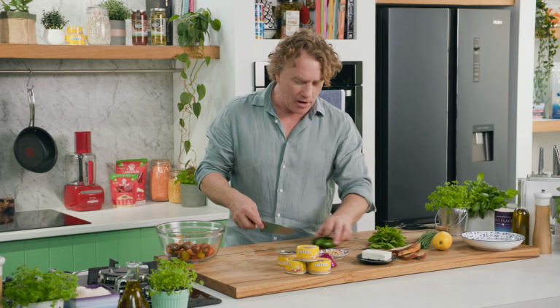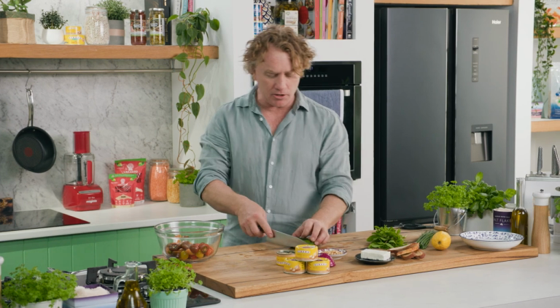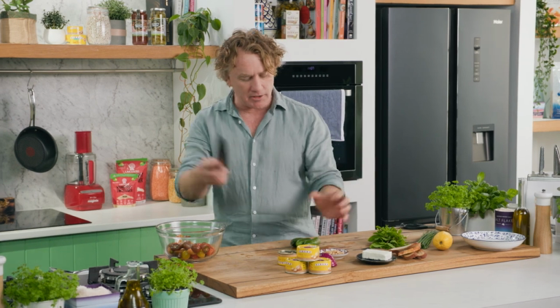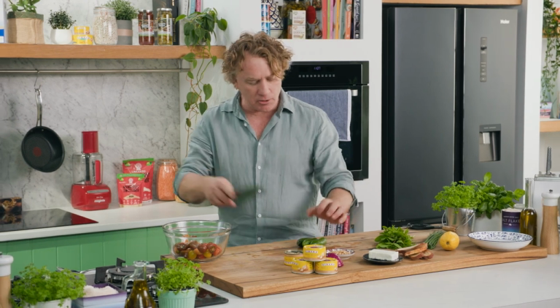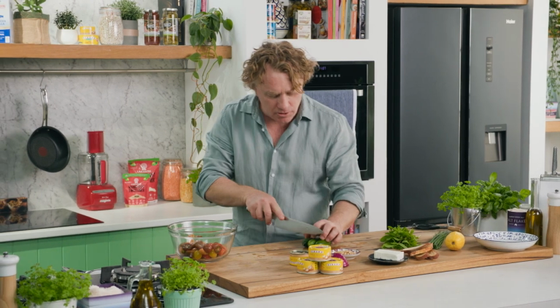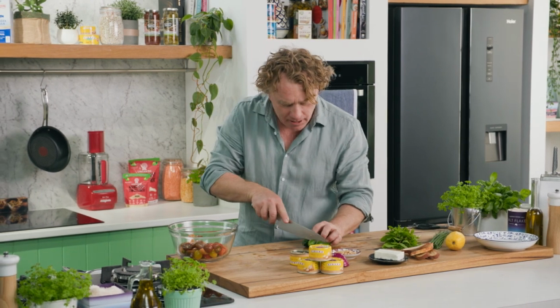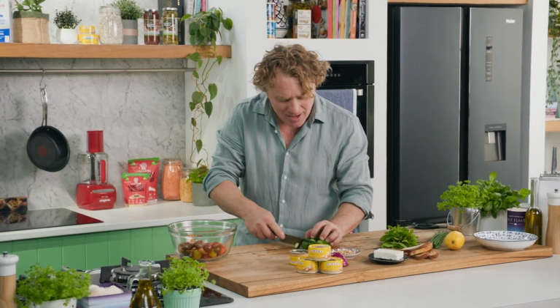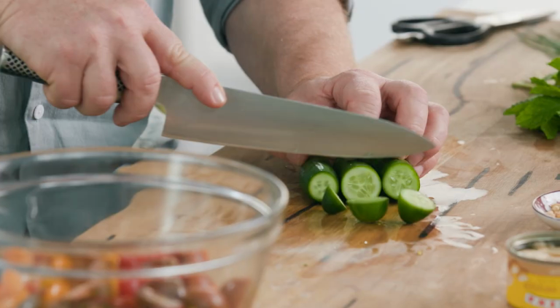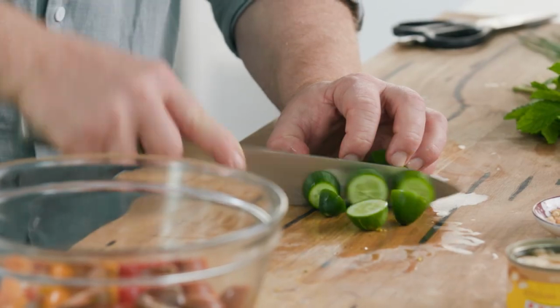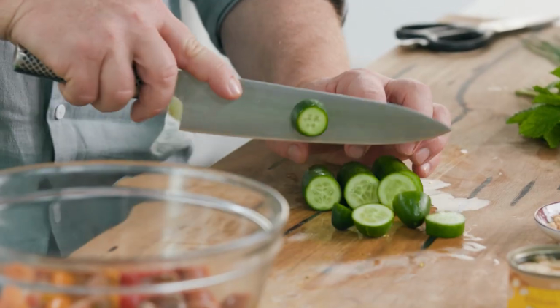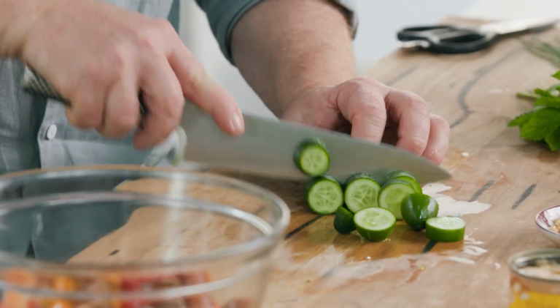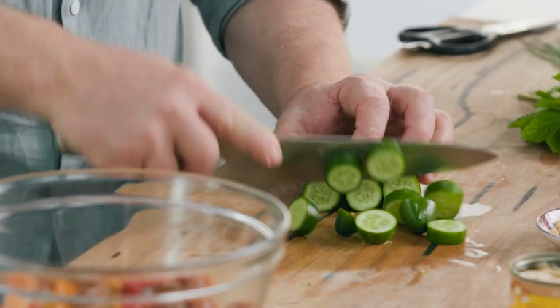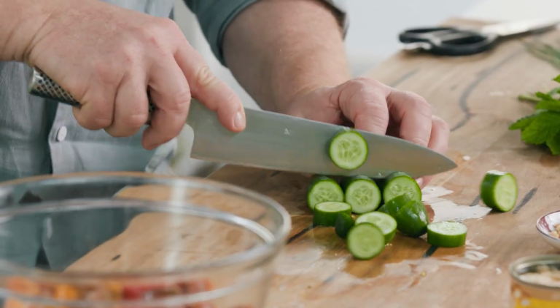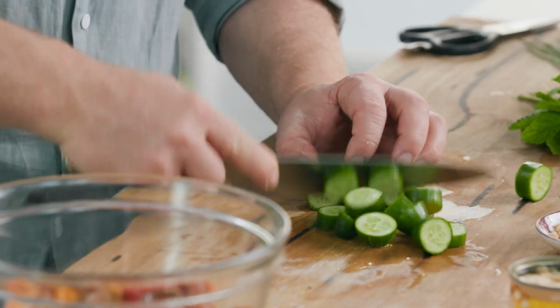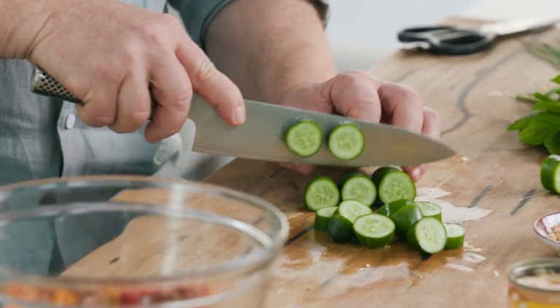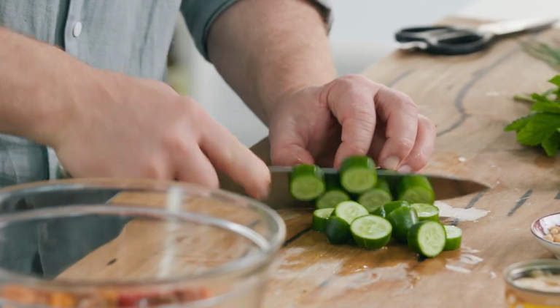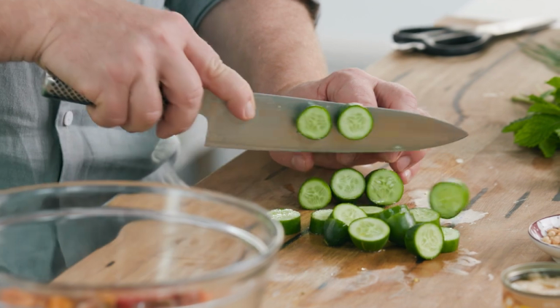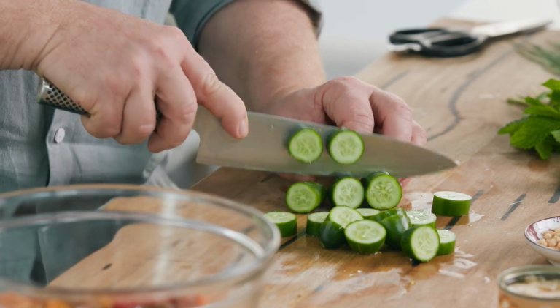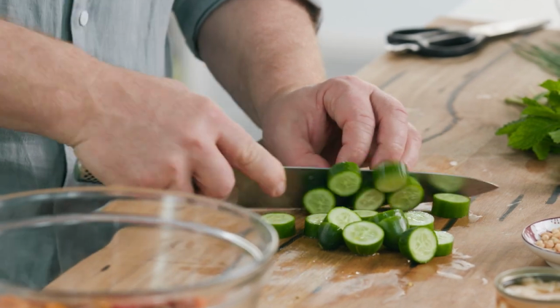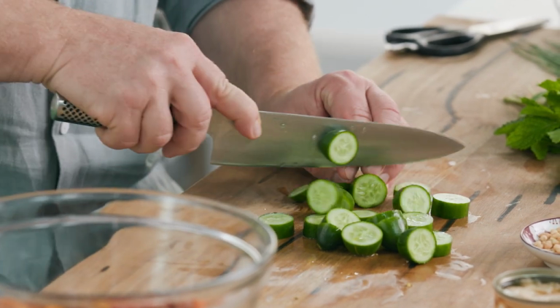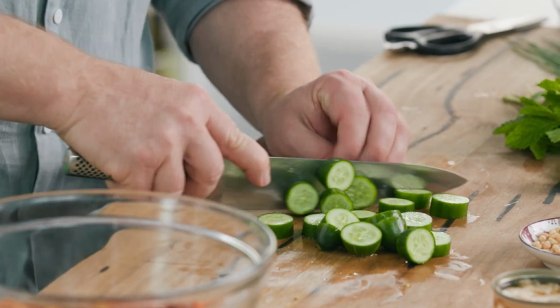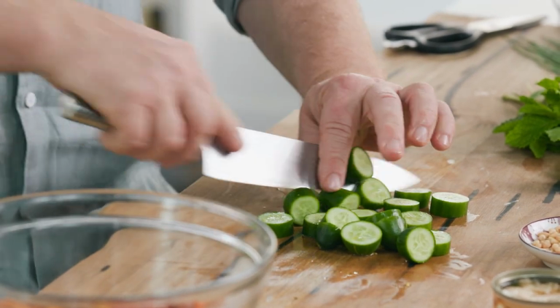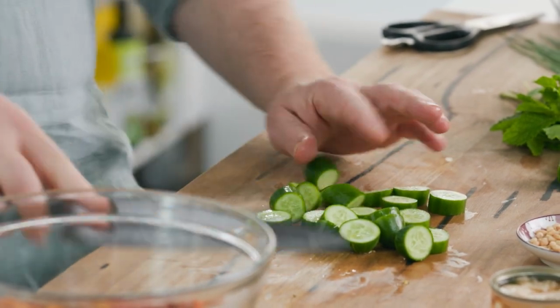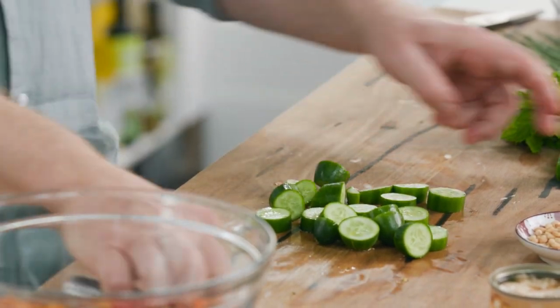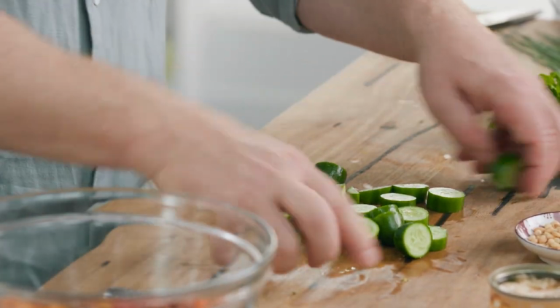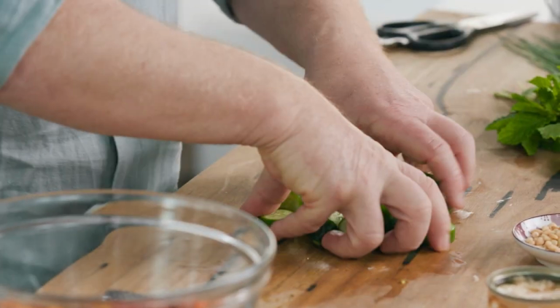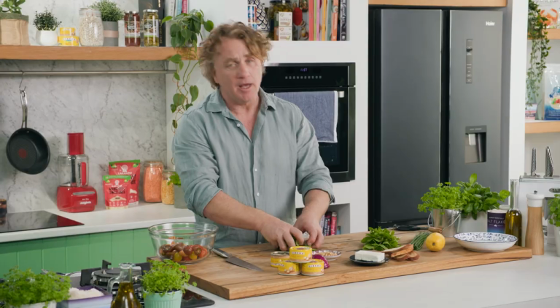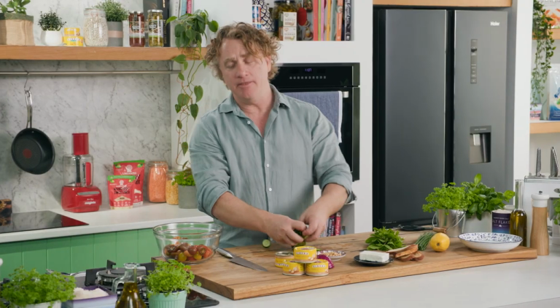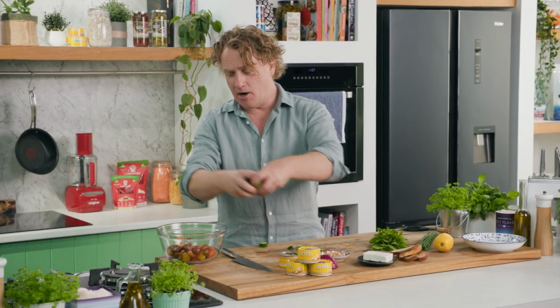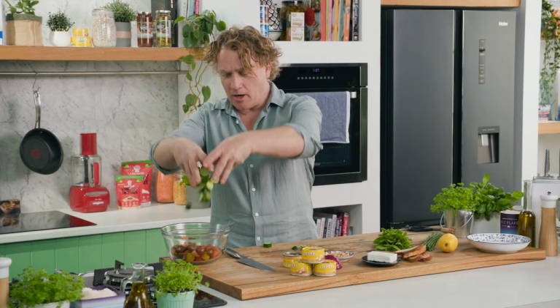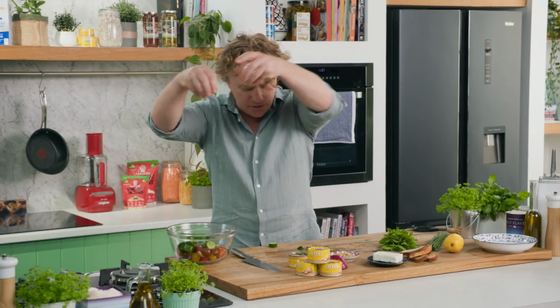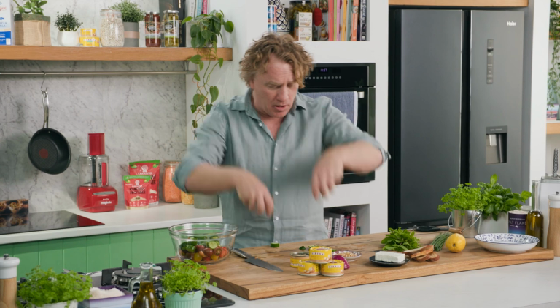I've also got these little cukes here that are delicious — nice and crisp, with heaps of vitamins and minerals and all the good things we need. In they go as well into the bowl.